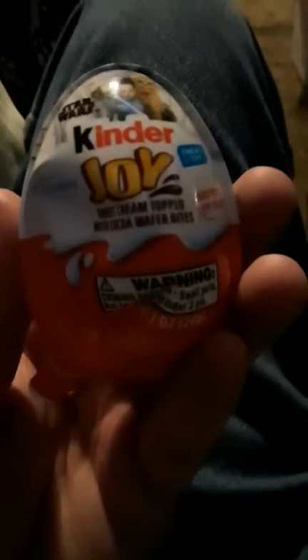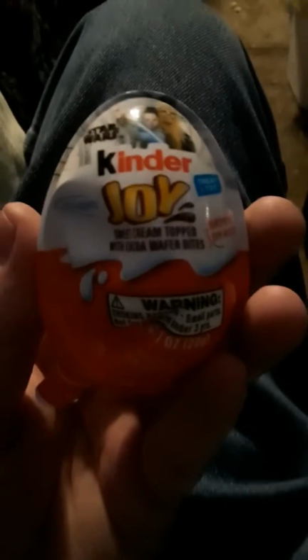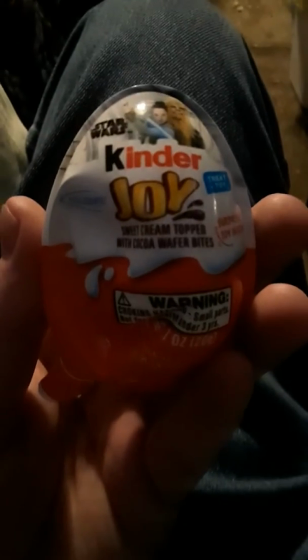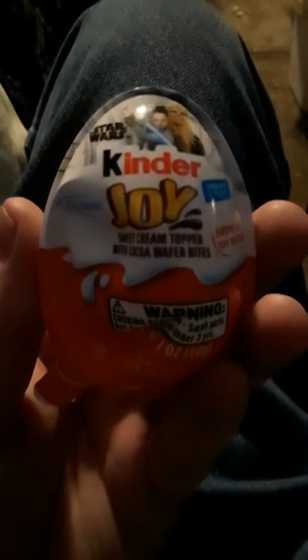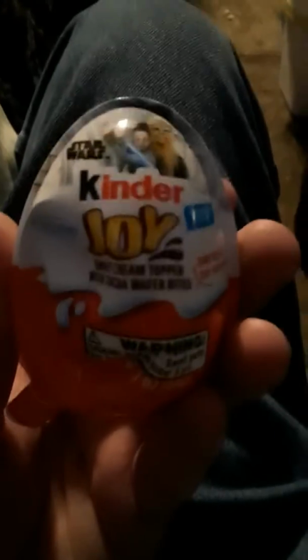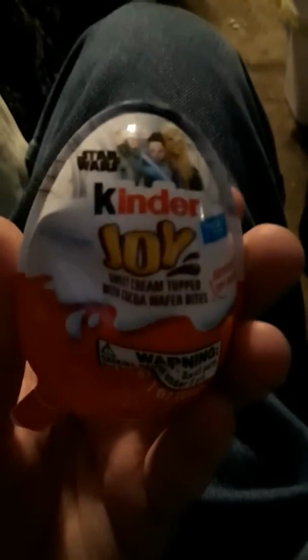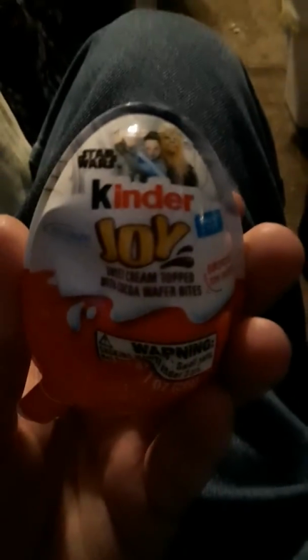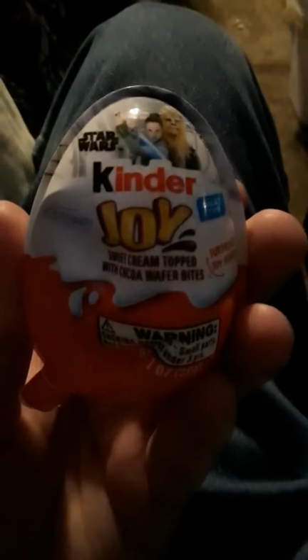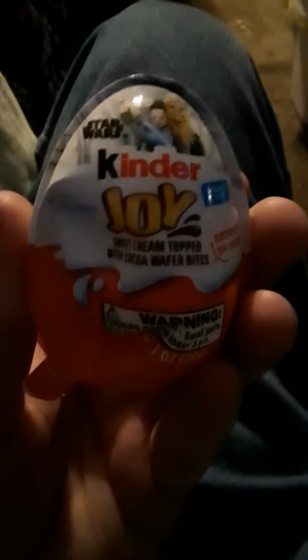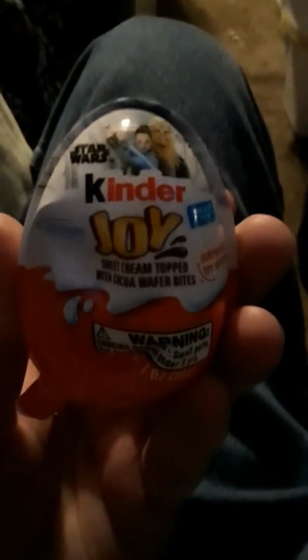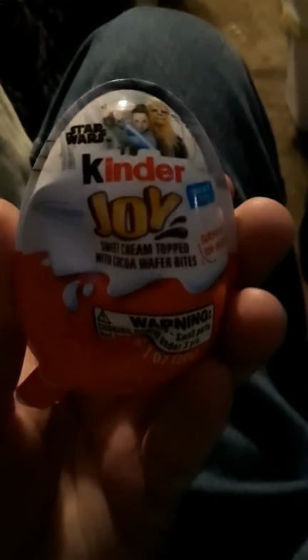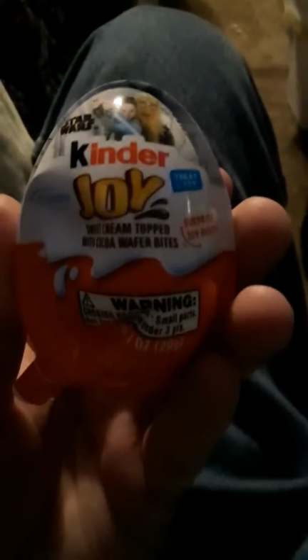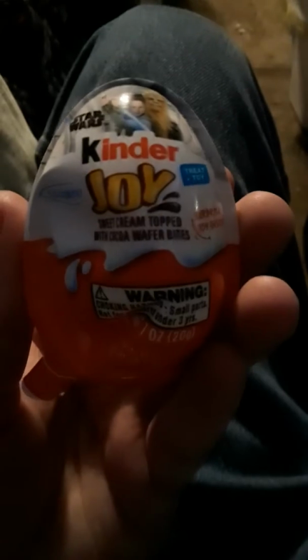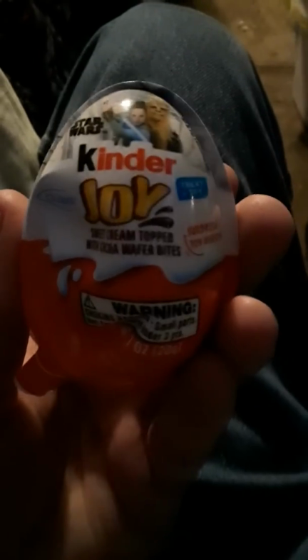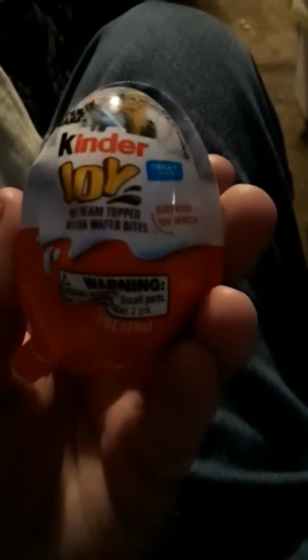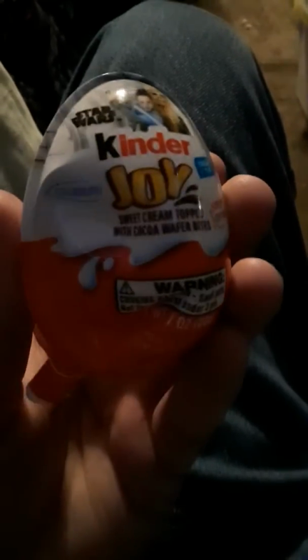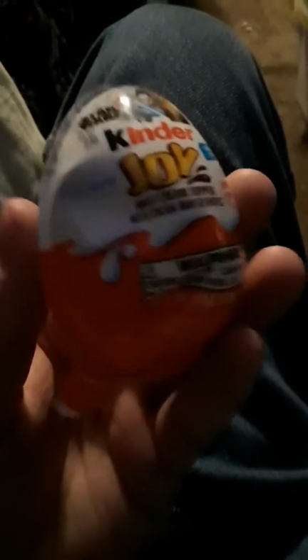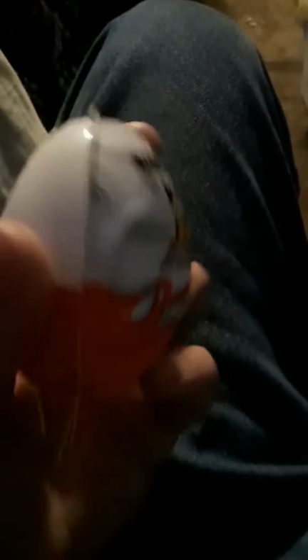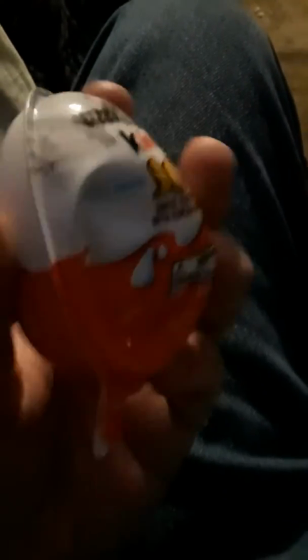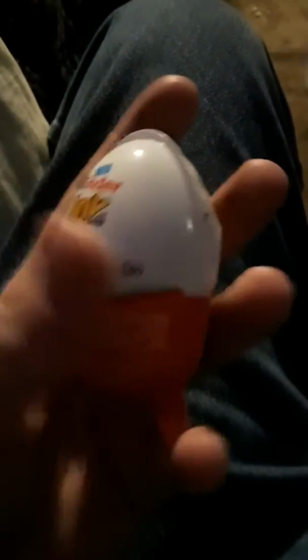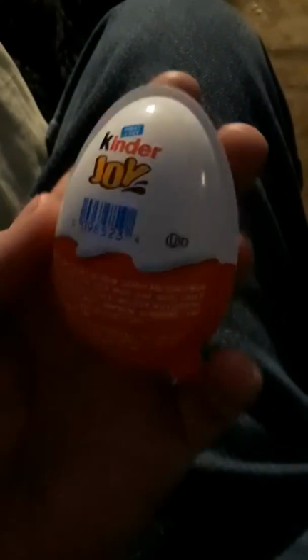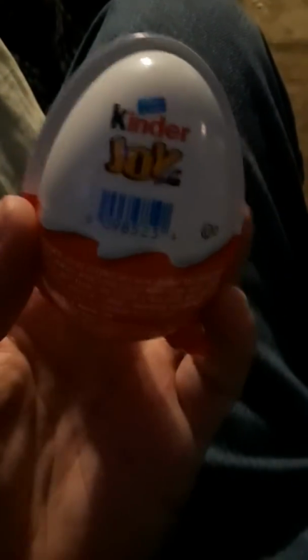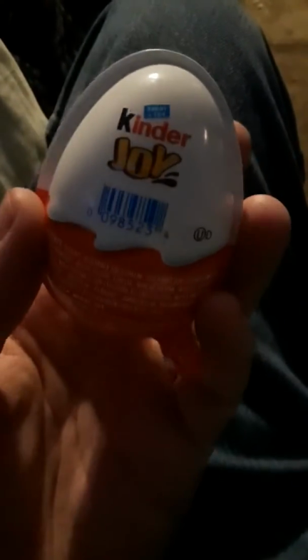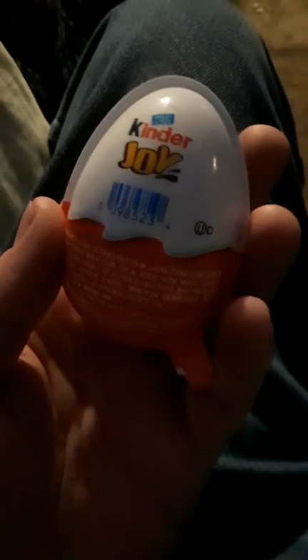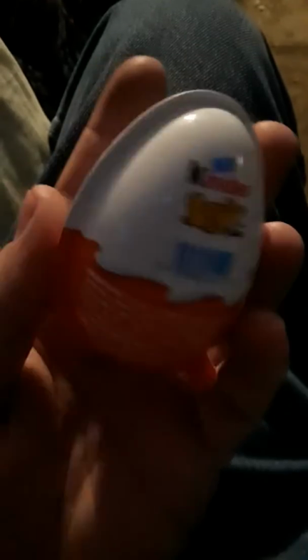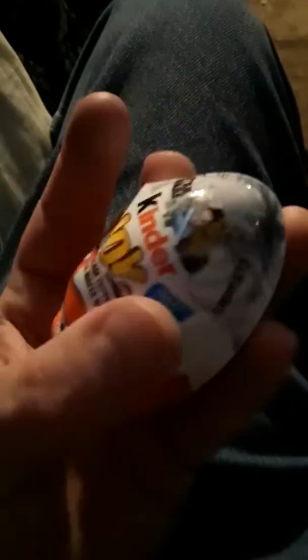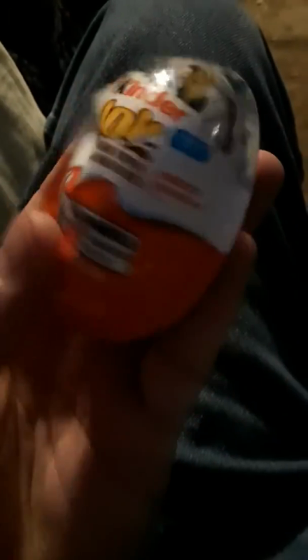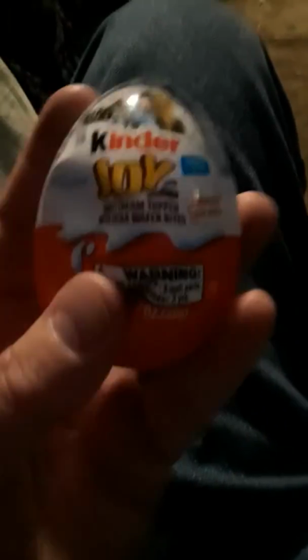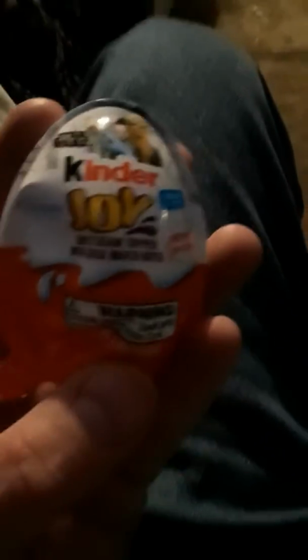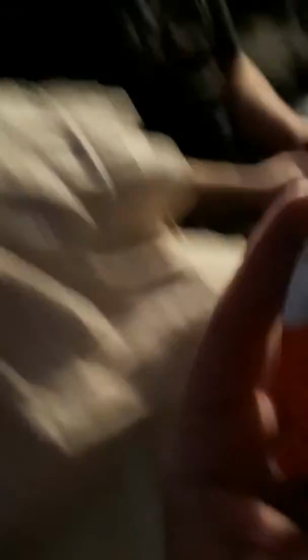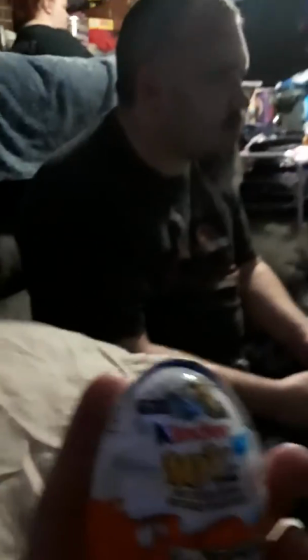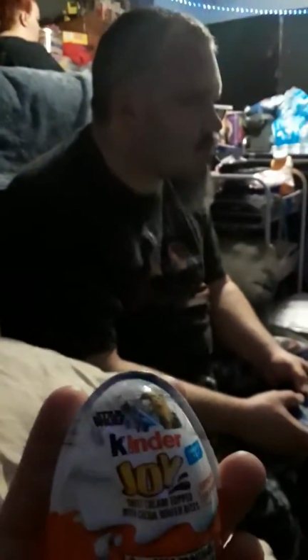Anyway, today we have a Star Wars Kinder Joy egg thing — magic! I'm not gonna eat it; my friend Matt here is gonna eat it.